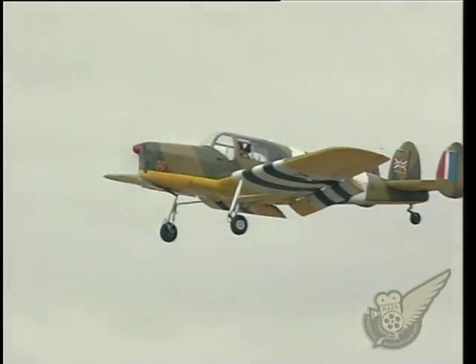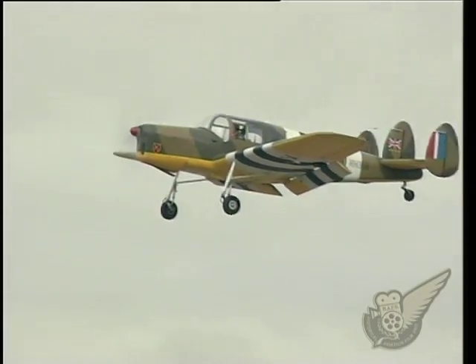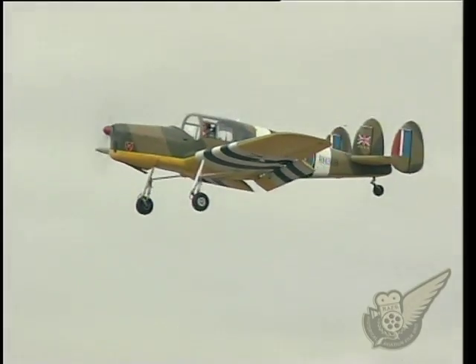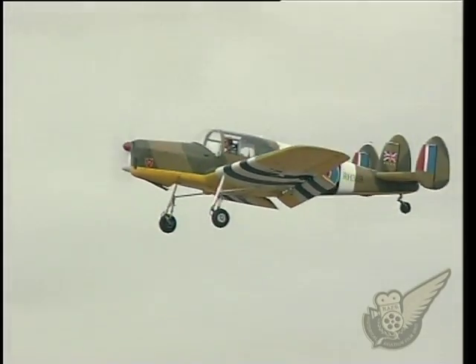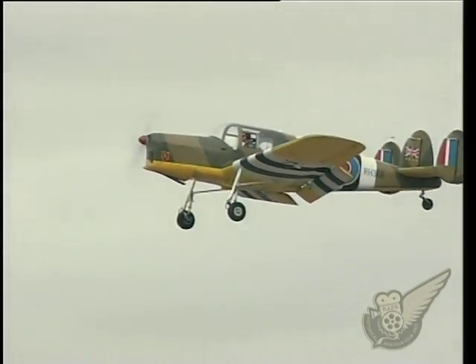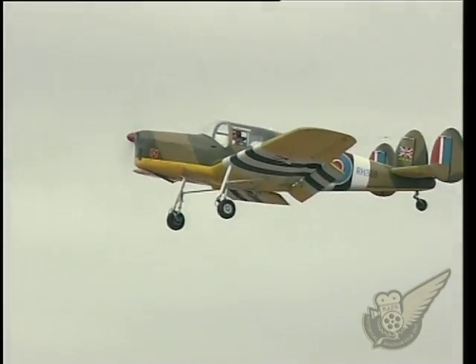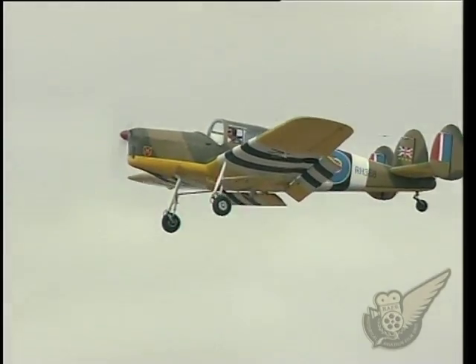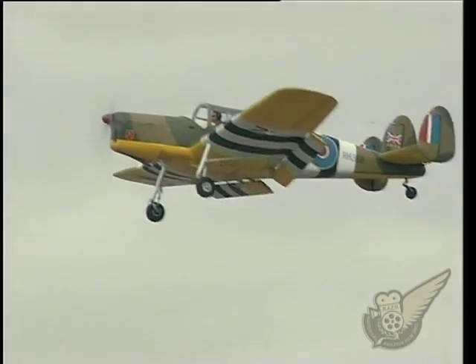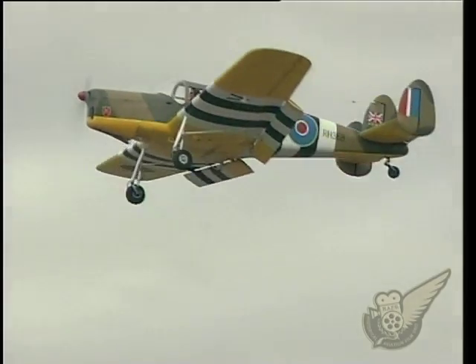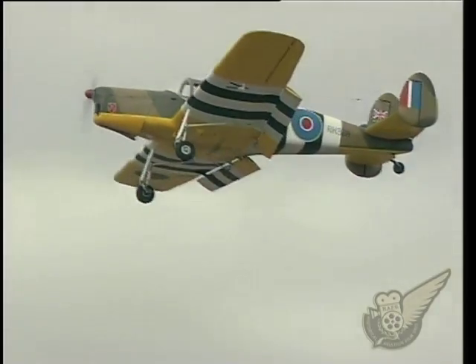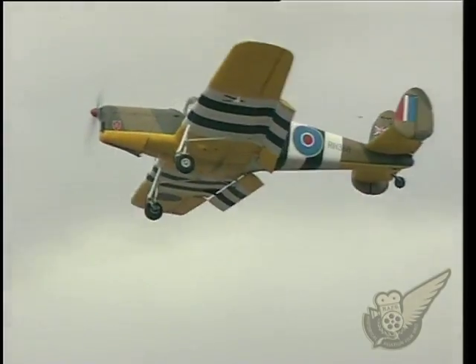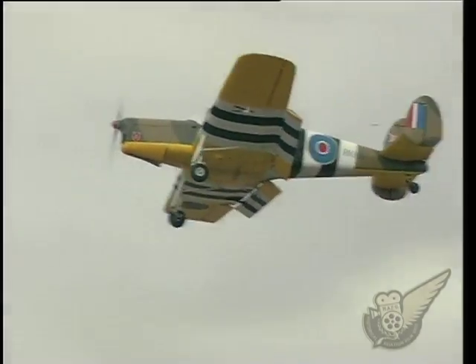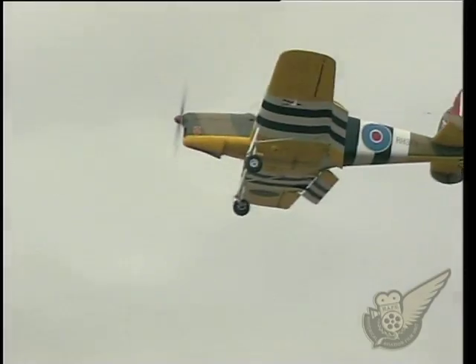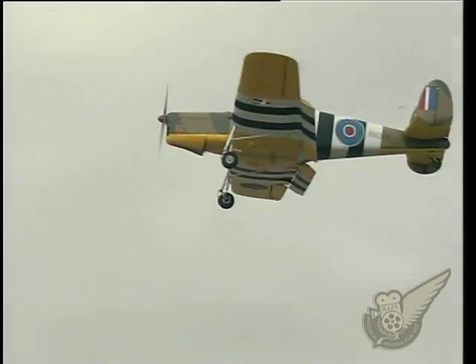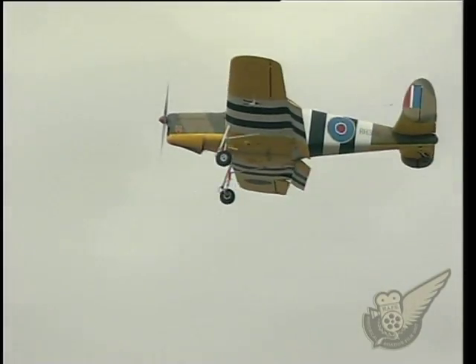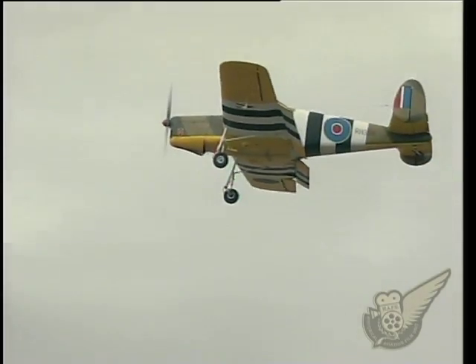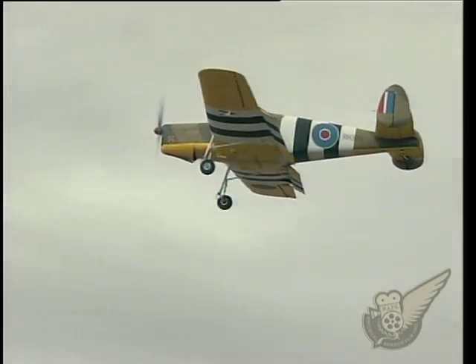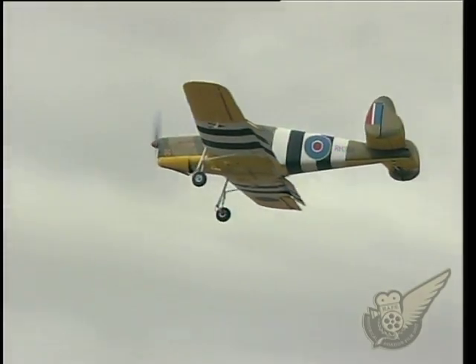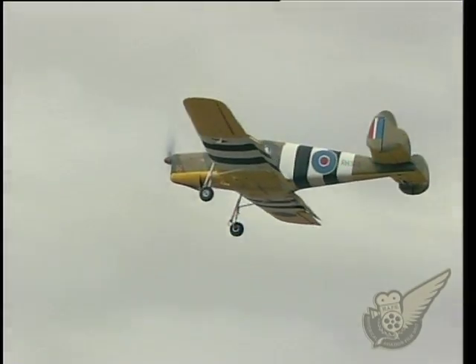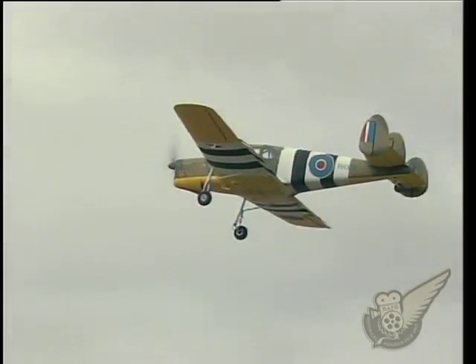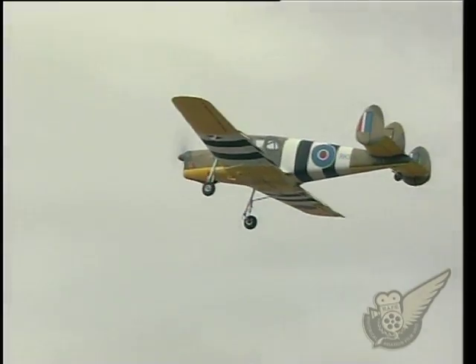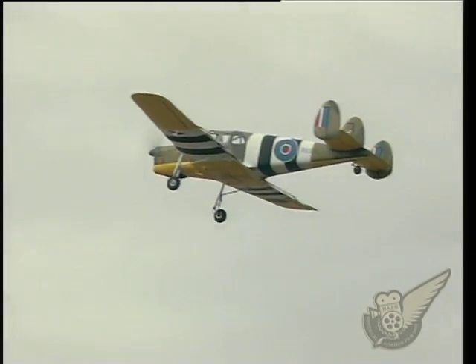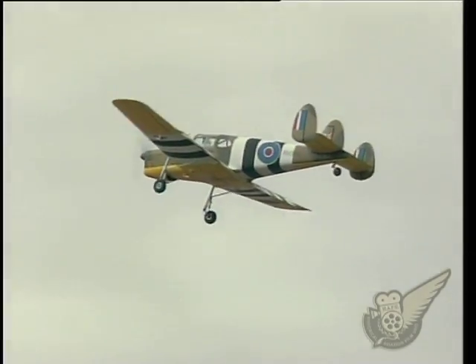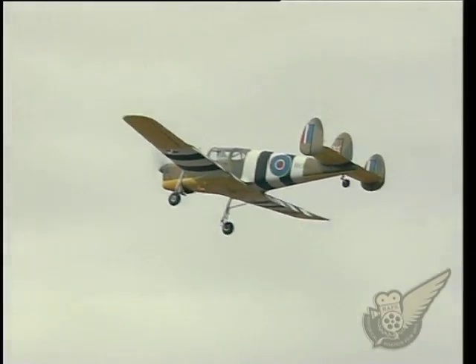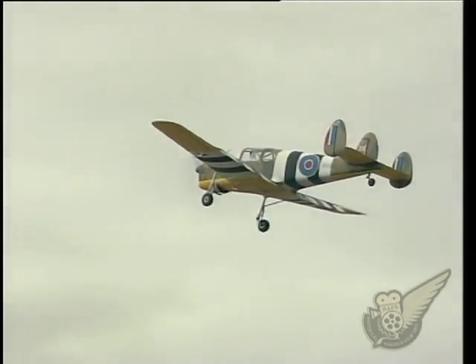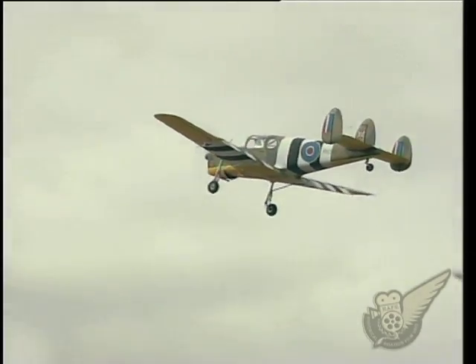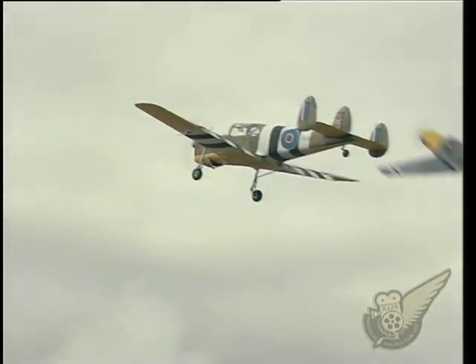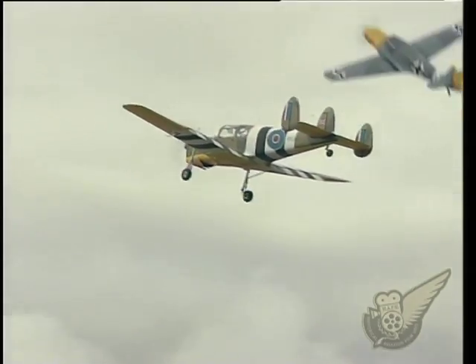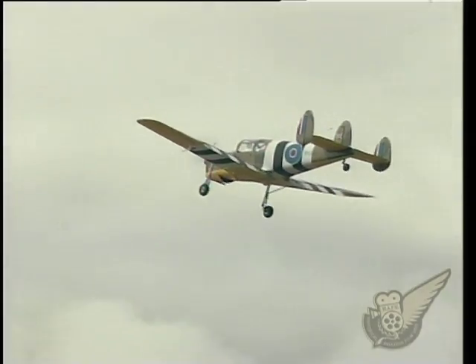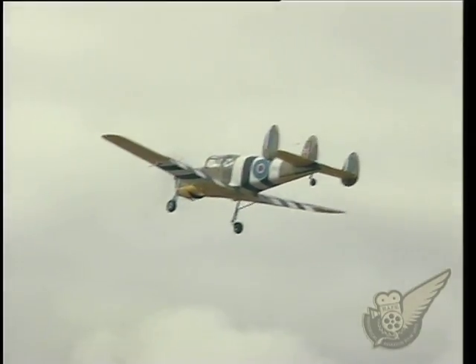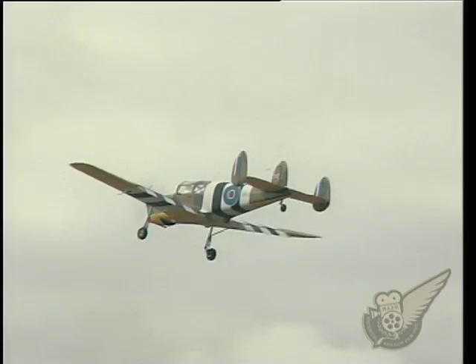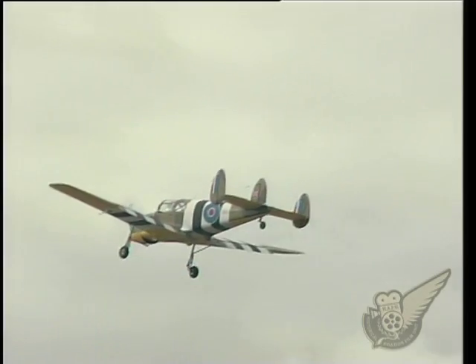While the design was successful, the Ministry of Aircraft Production wasn't happy that the type had been produced without appropriate authorisation, and only 21 Messengers were initially built for the British Army.